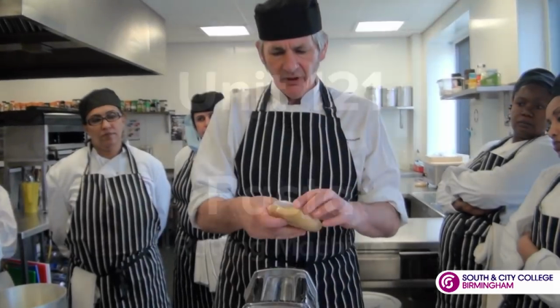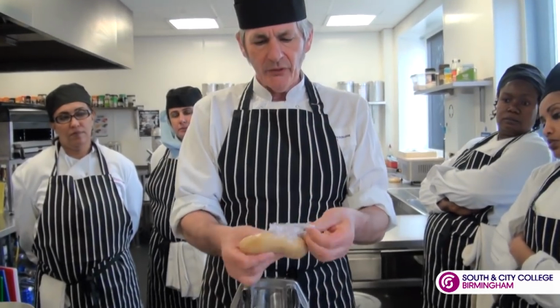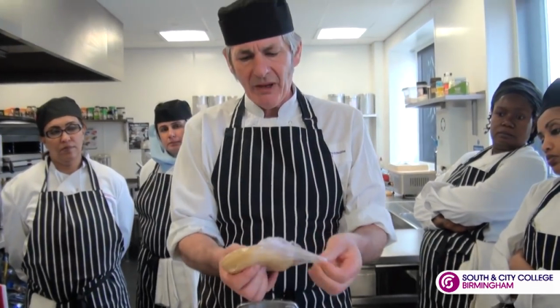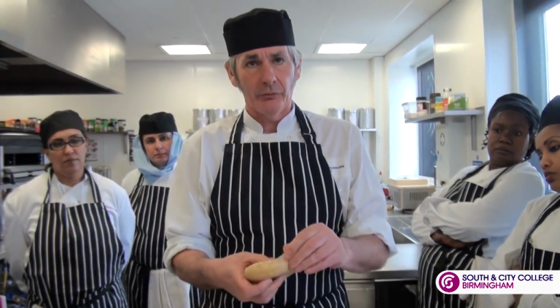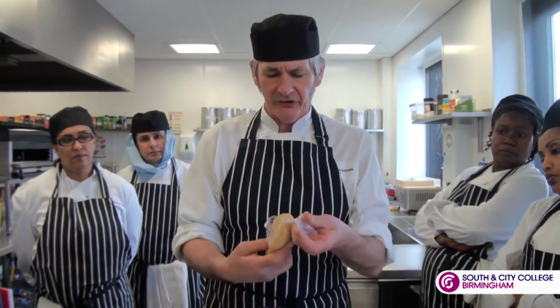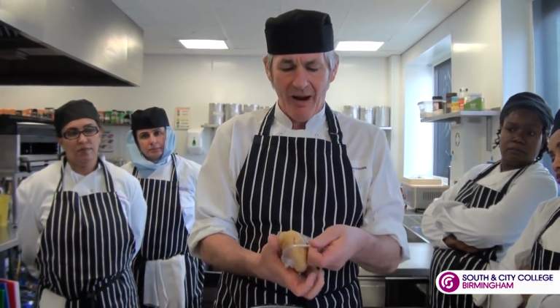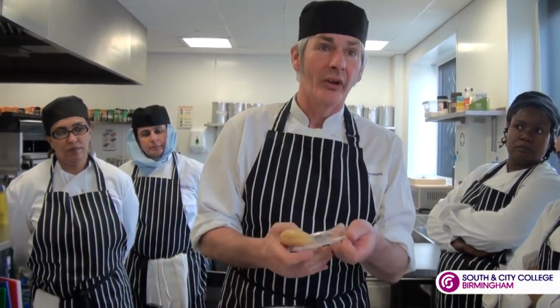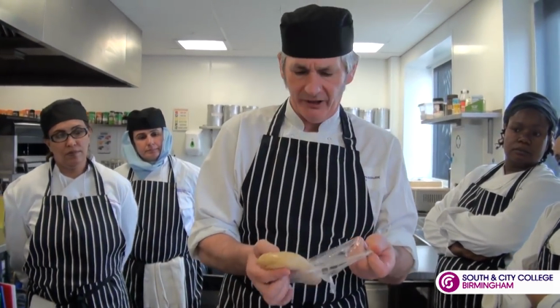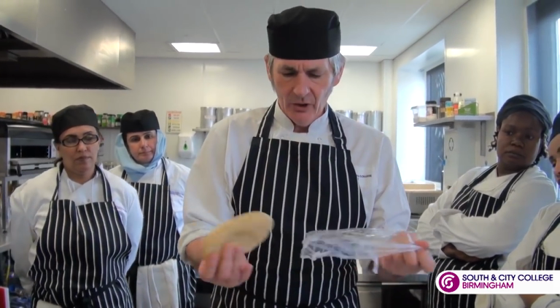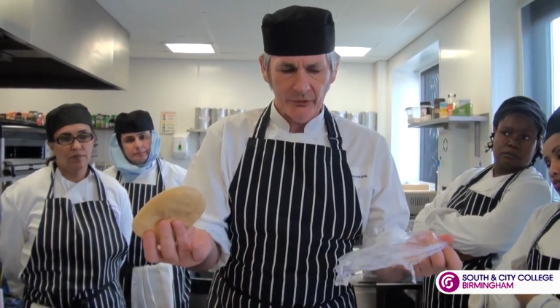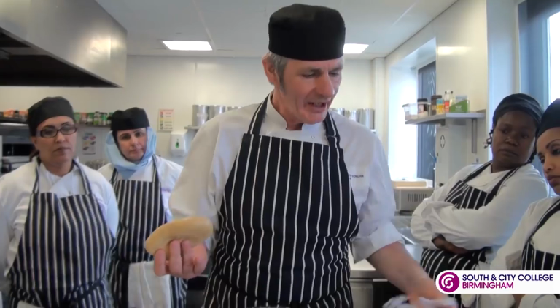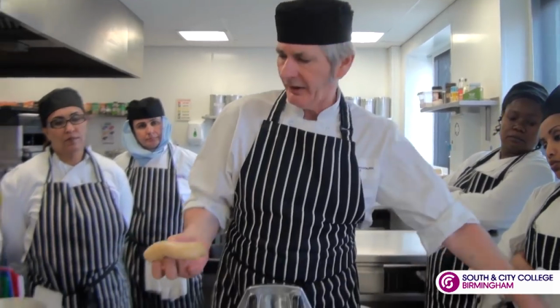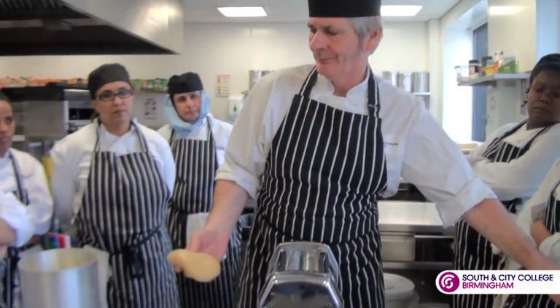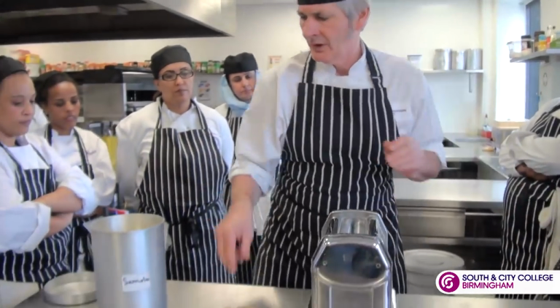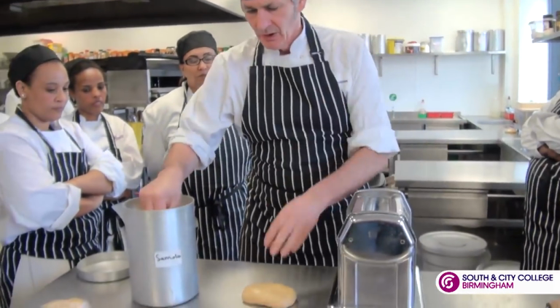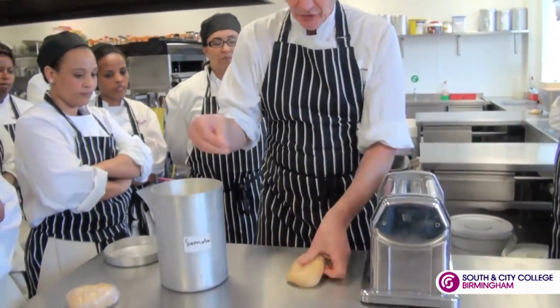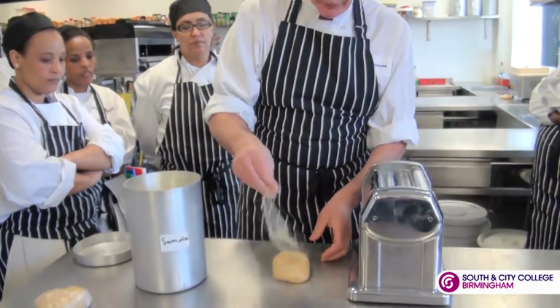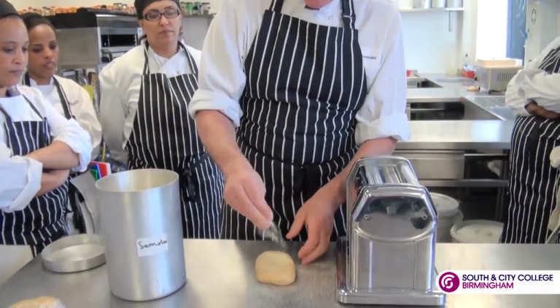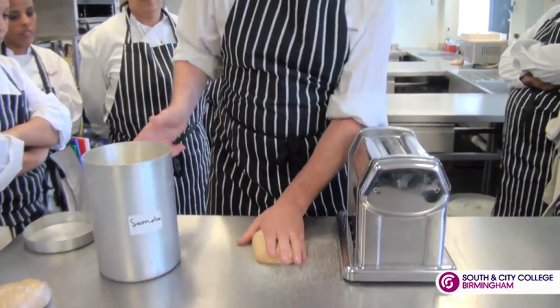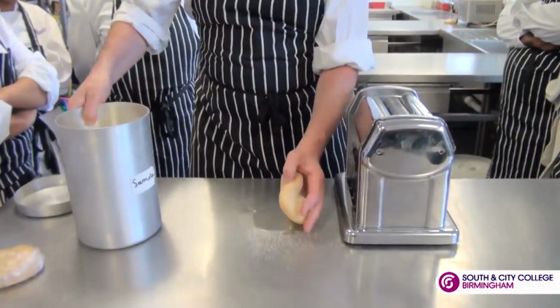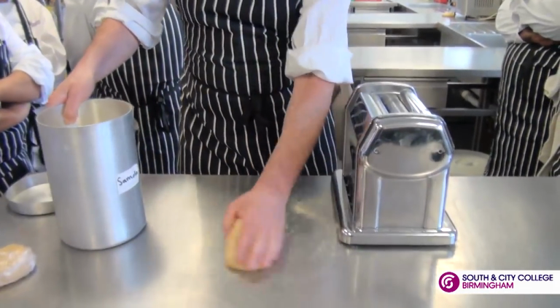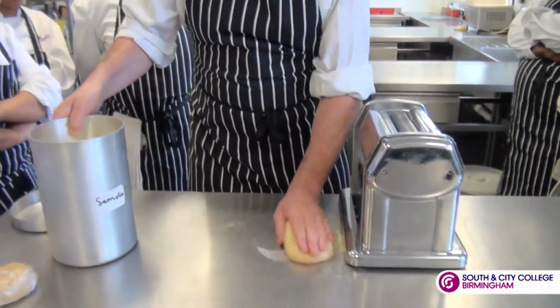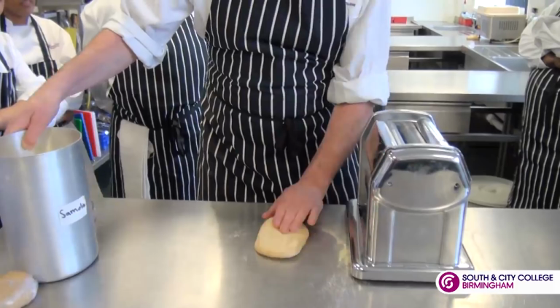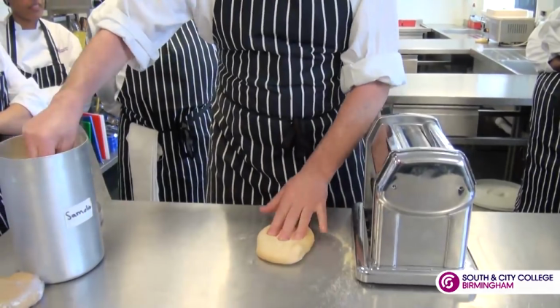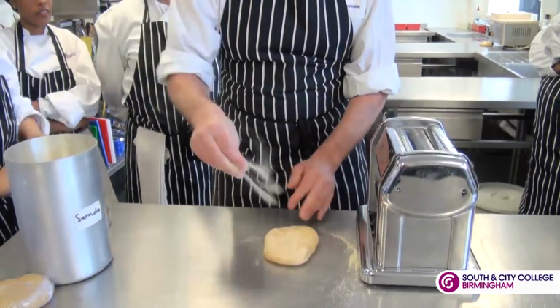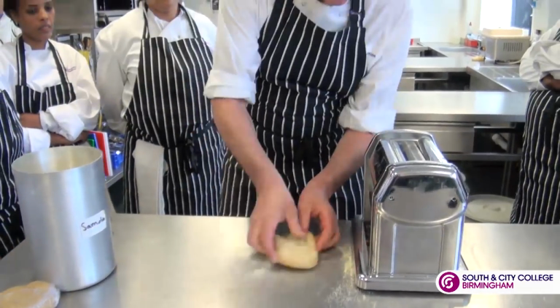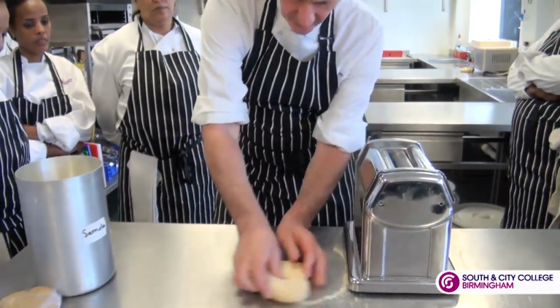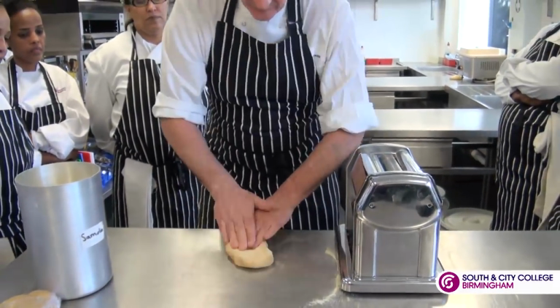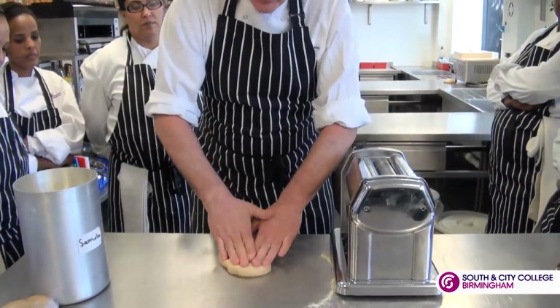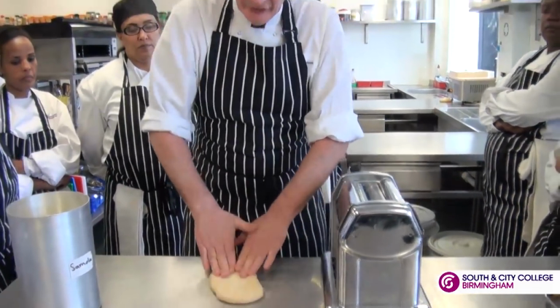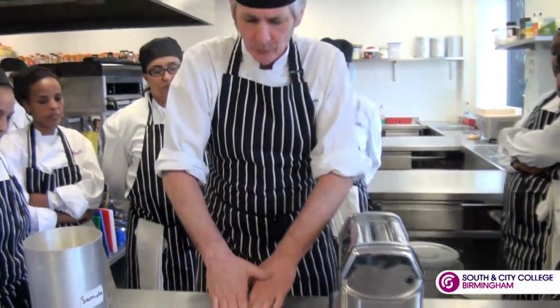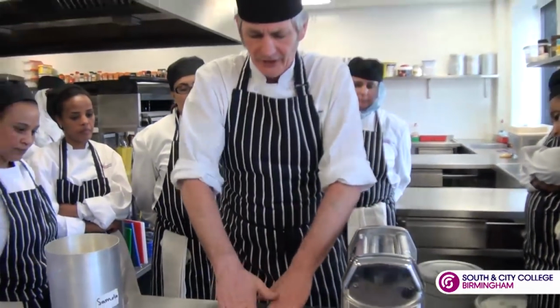Now we've got our pasta dough rested for about 30 minutes, what we're going to do is take it out of the packet and we're just going to put it in a little bit of semolina on the bench and just start to work it.